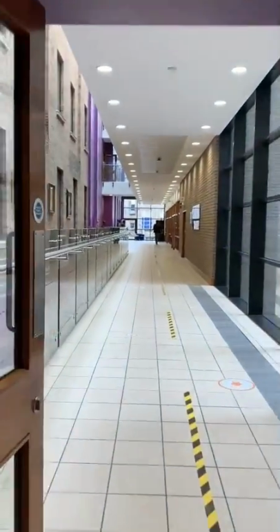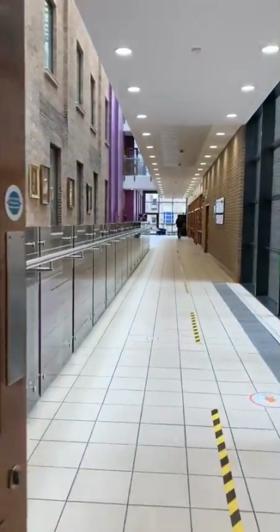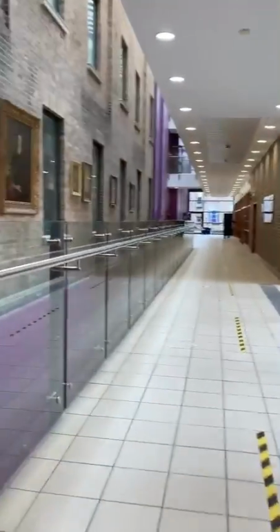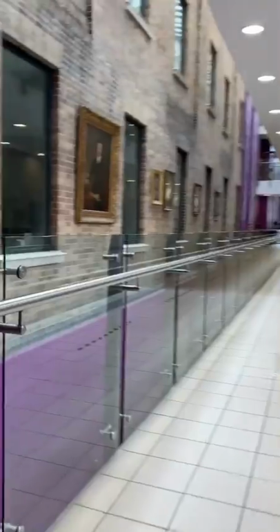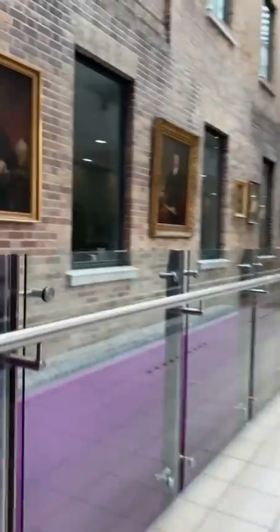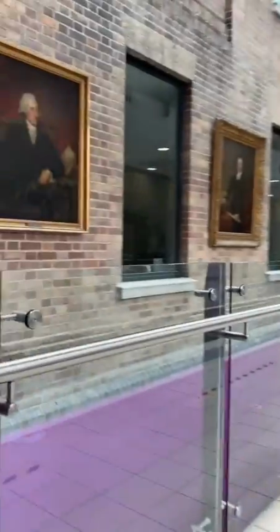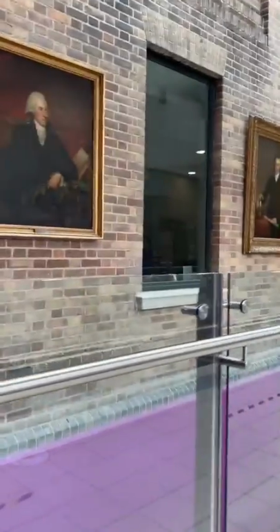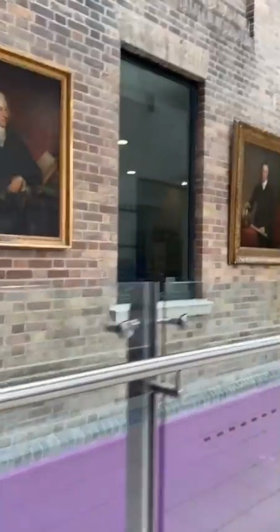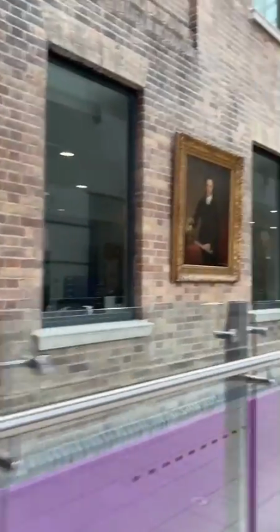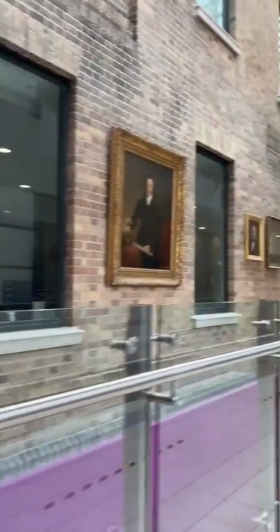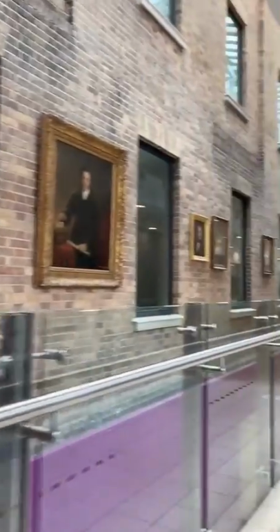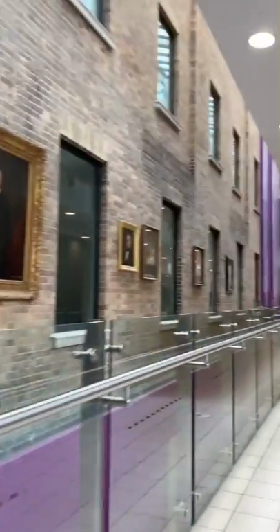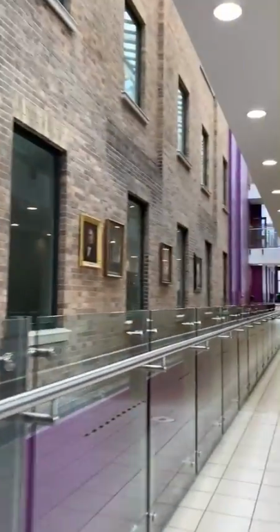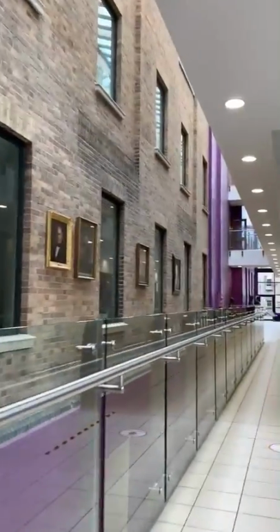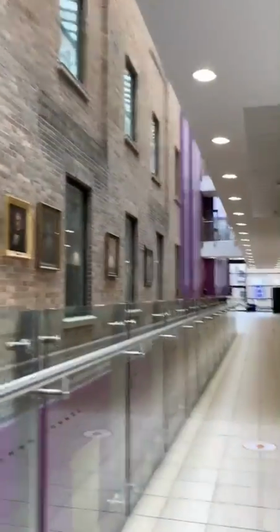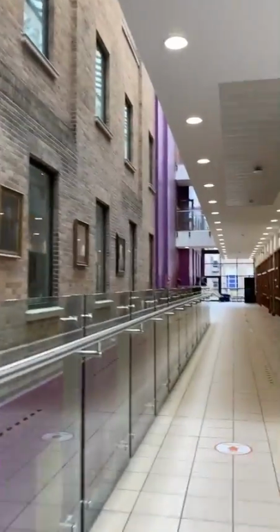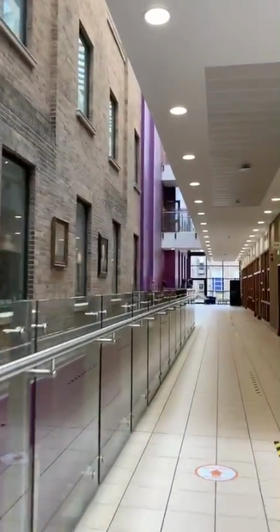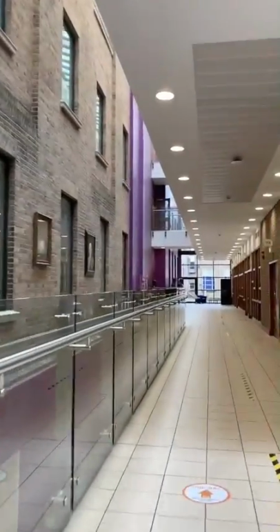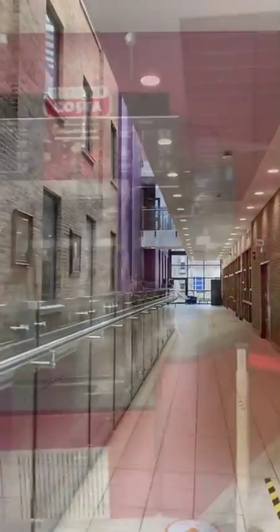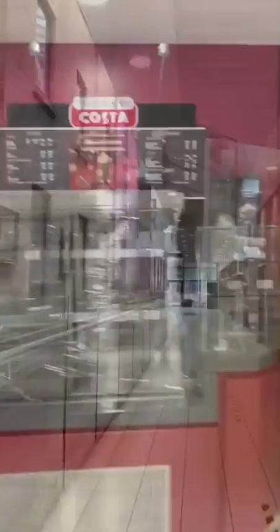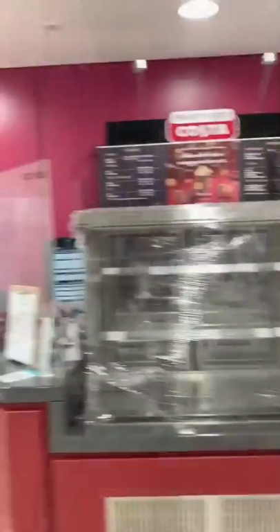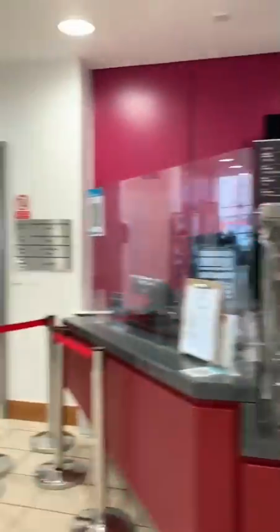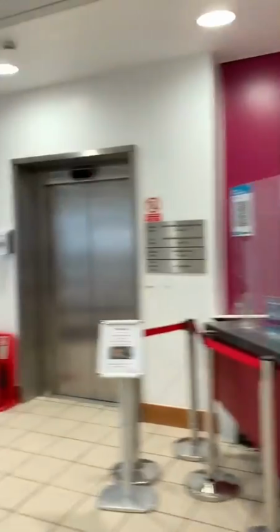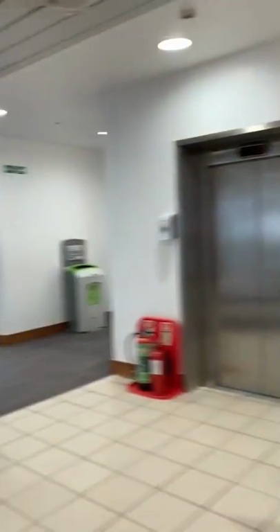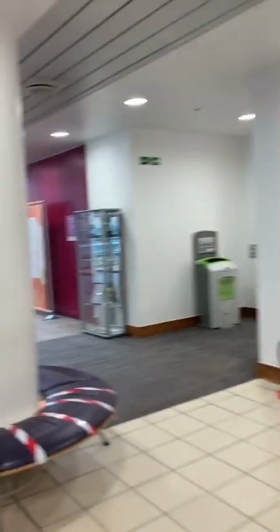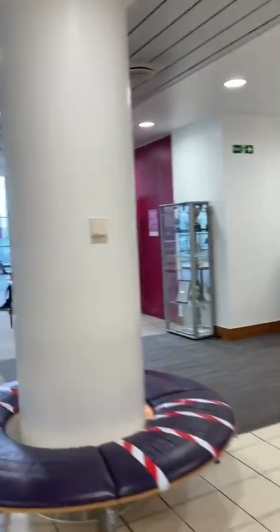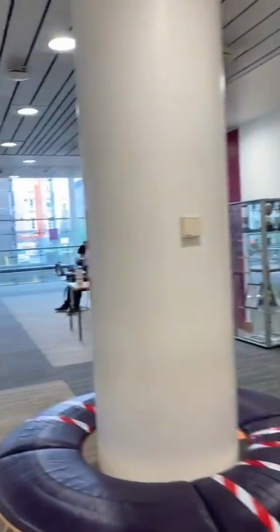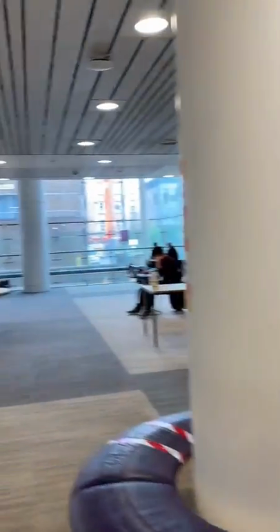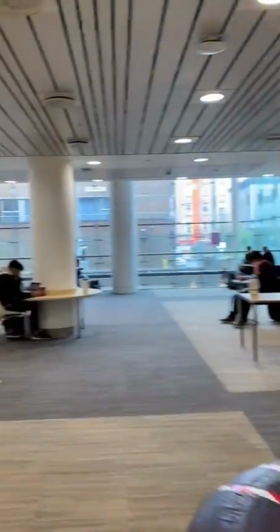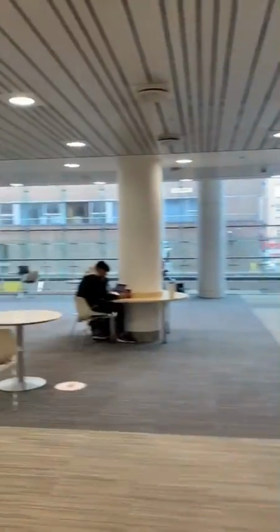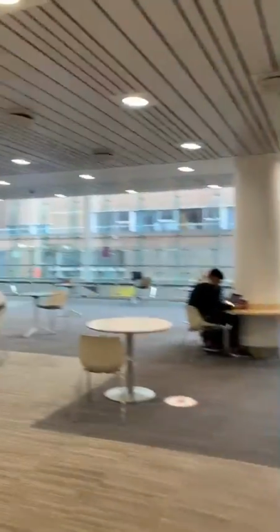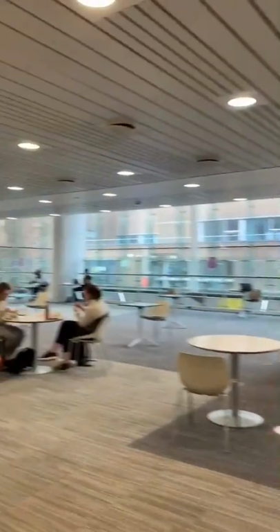This is the corridor down to the Wolfson Common Room. You can look at all of these portraits and then grab a quick coffee and sit down and work in a really nice, relaxed atmosphere.